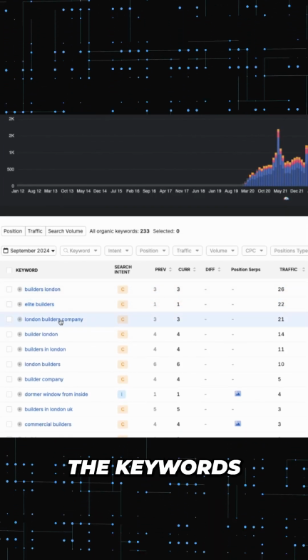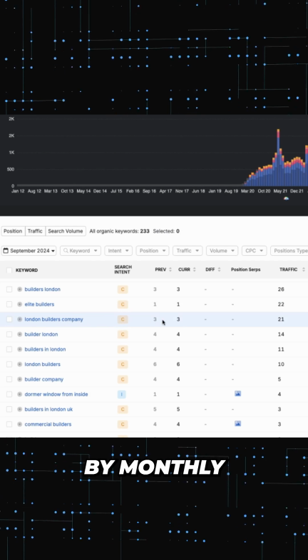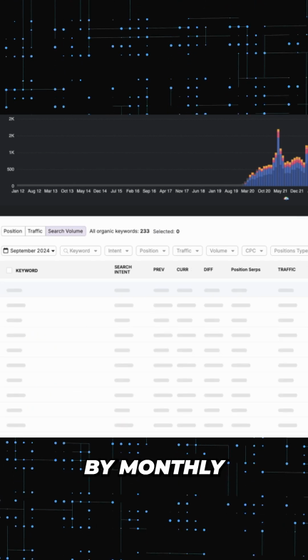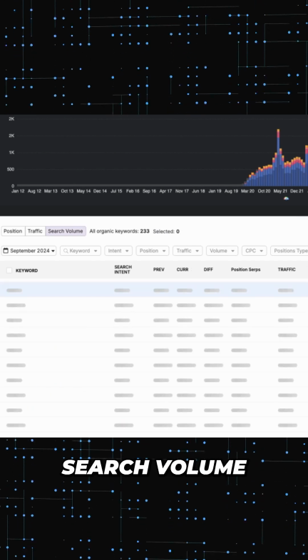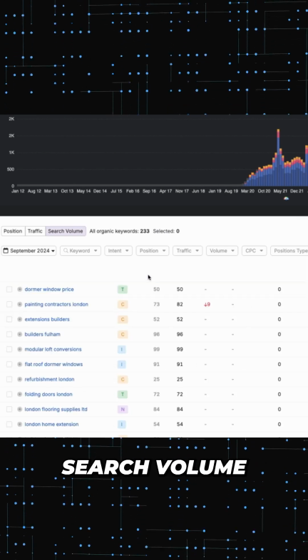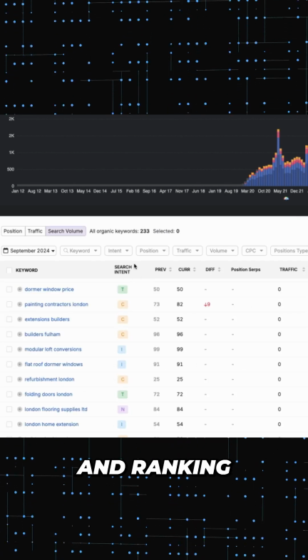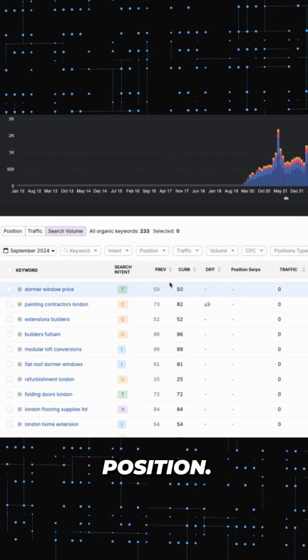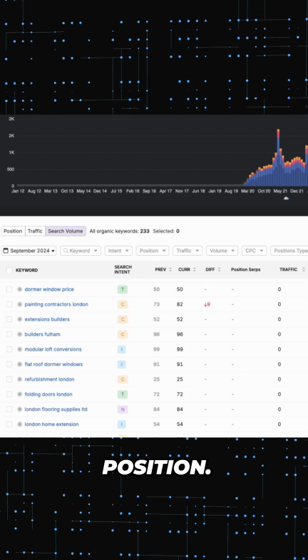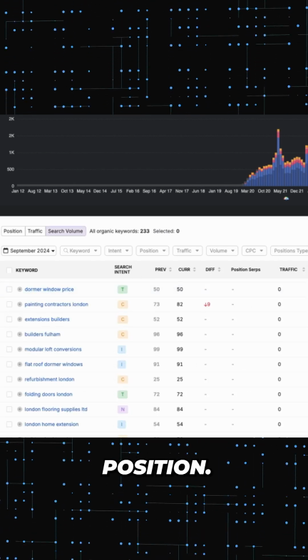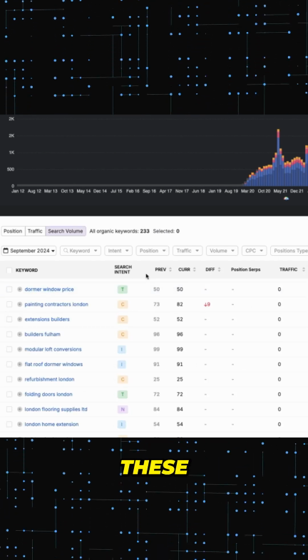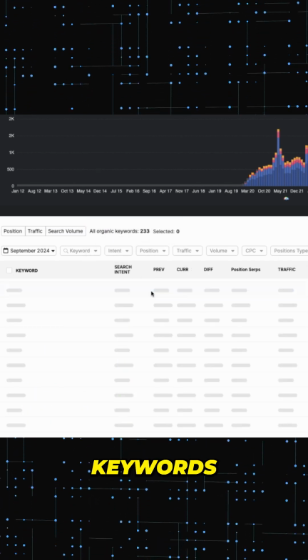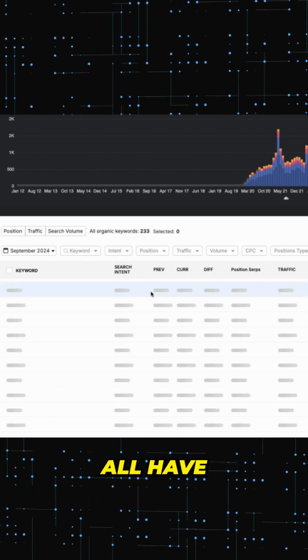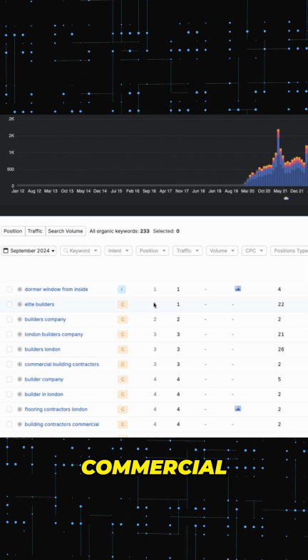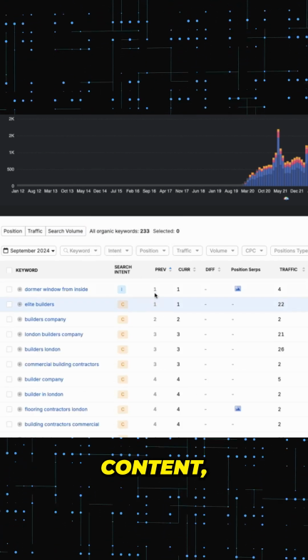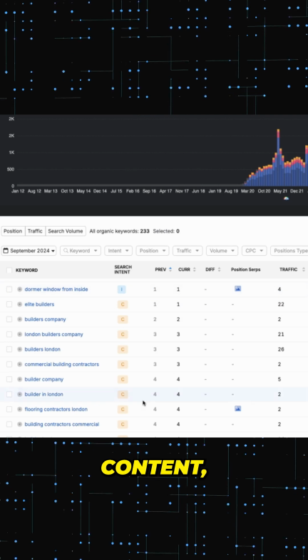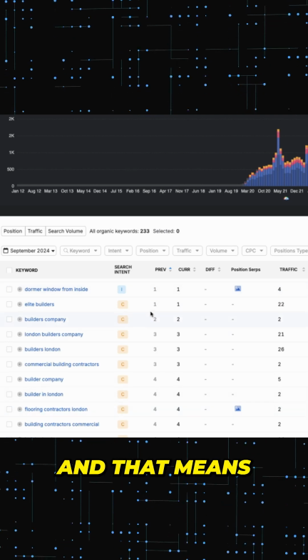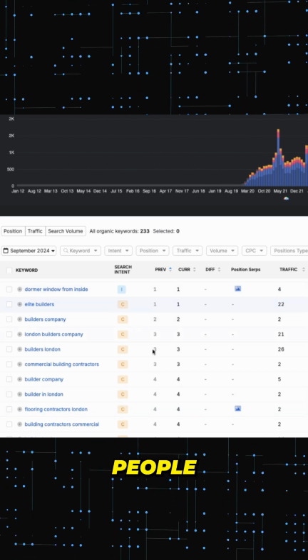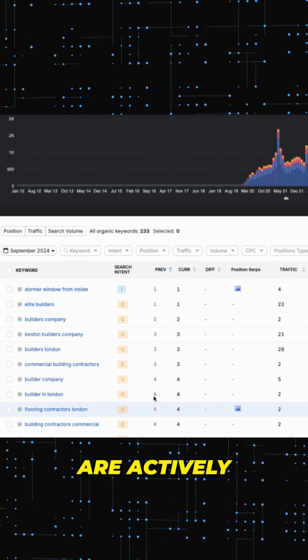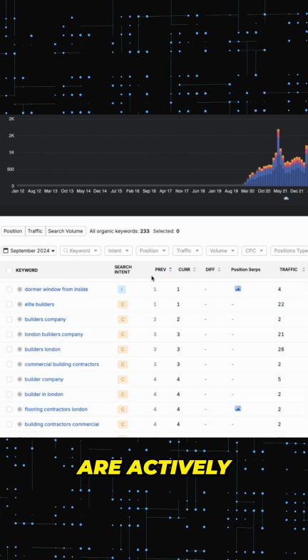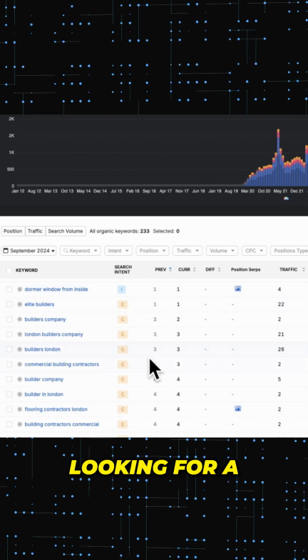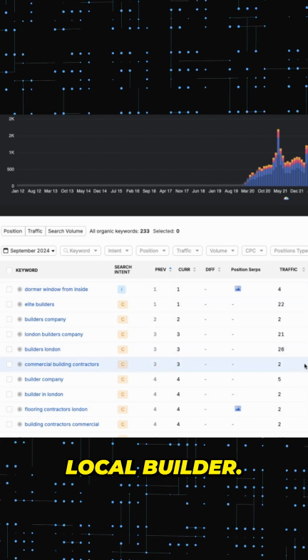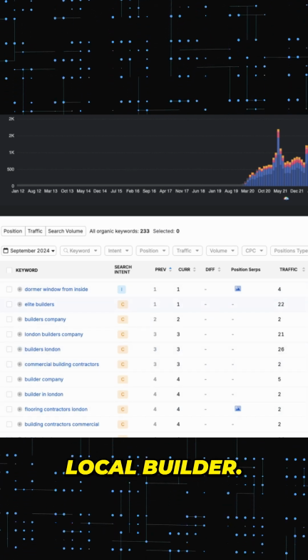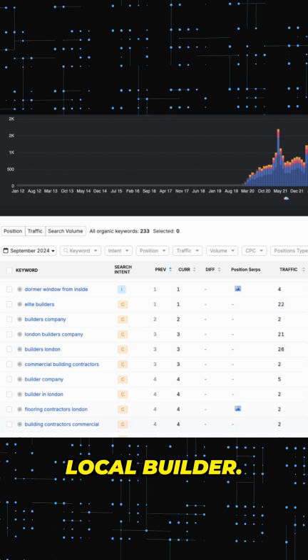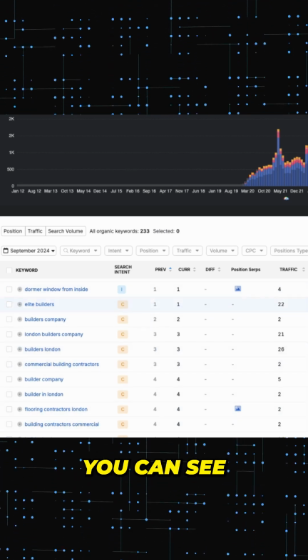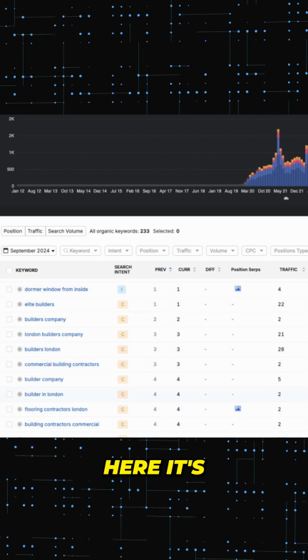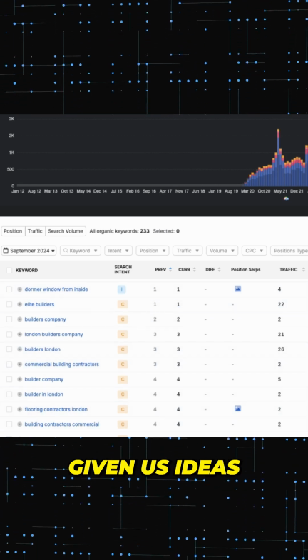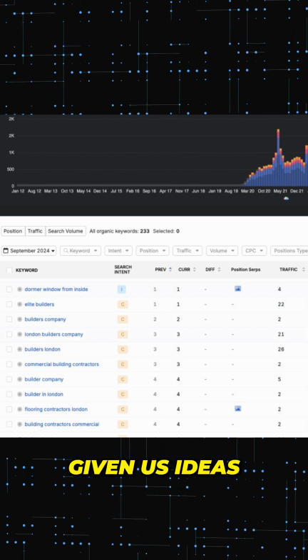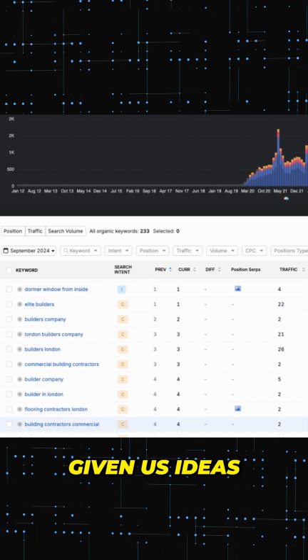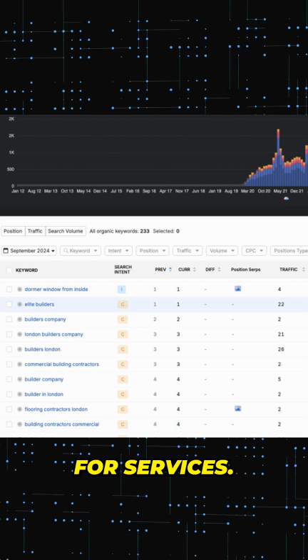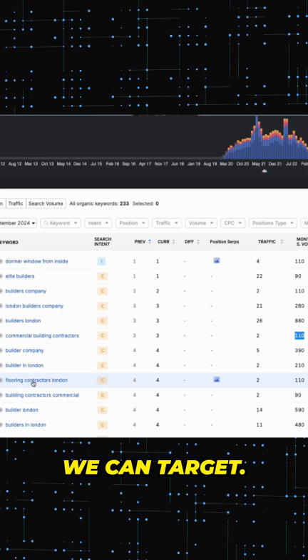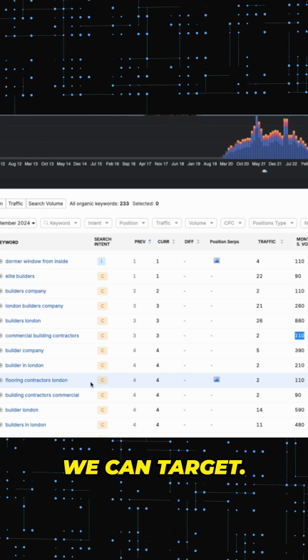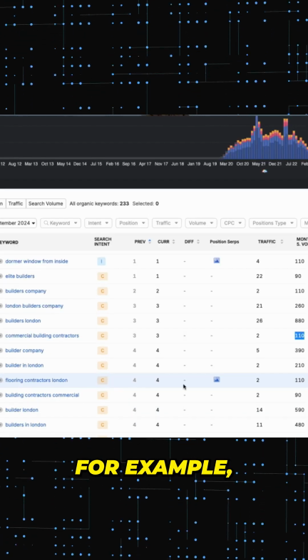Now sort the keywords by monthly search volume and ranking position. These keywords all have commercial intent, which means people are actively looking for a local builder. You can see it's giving us ideas for services we can target.